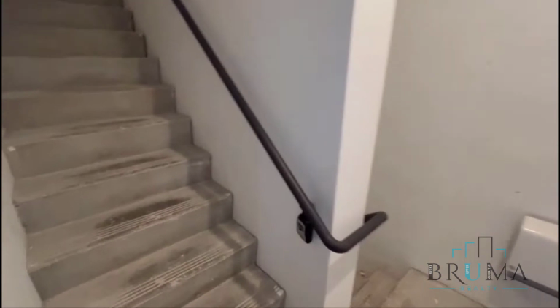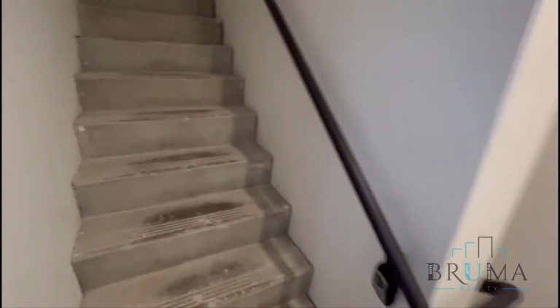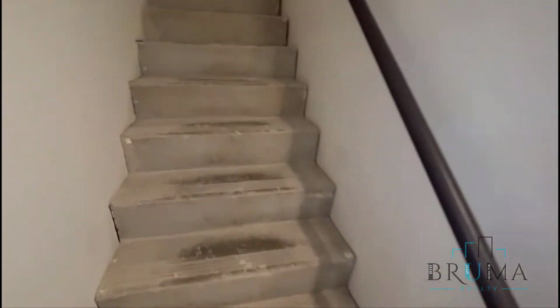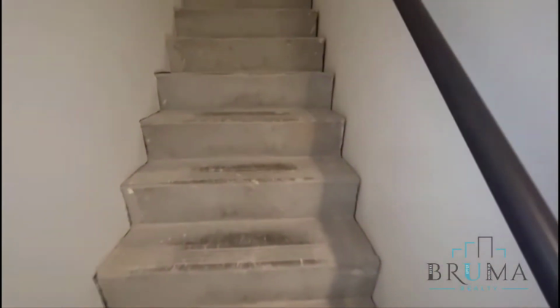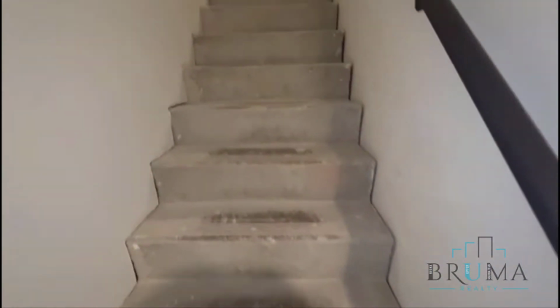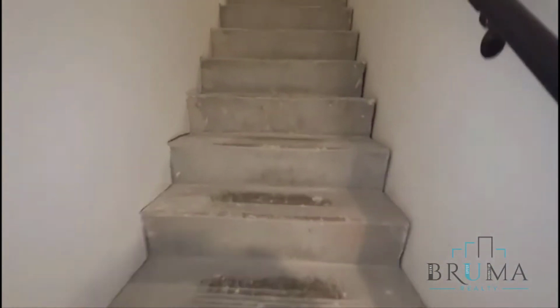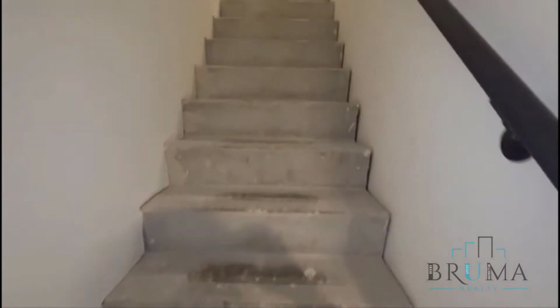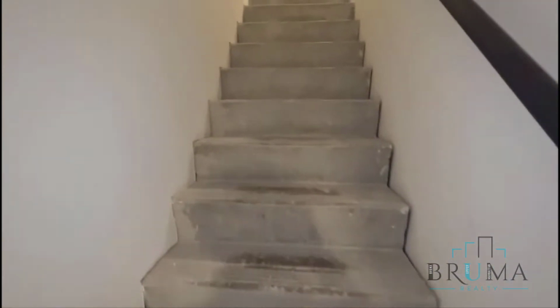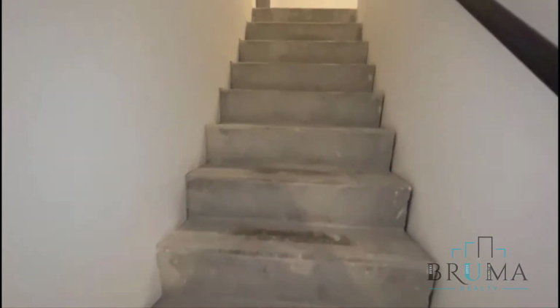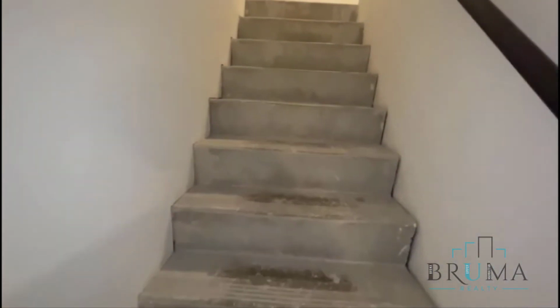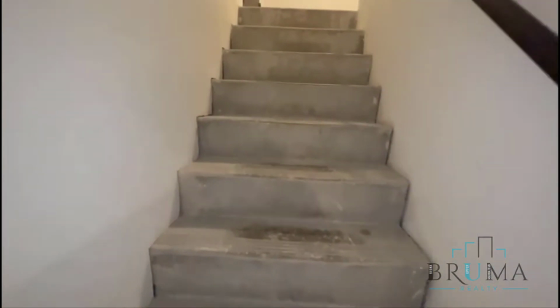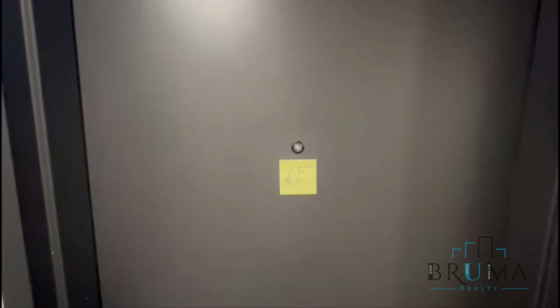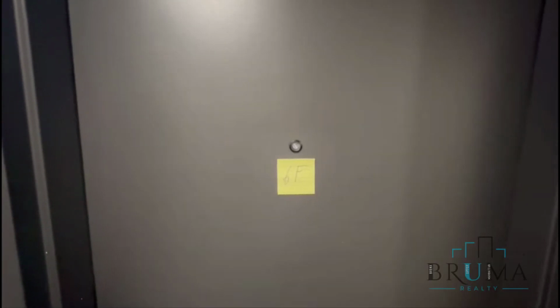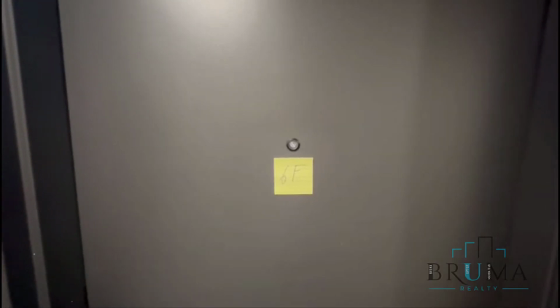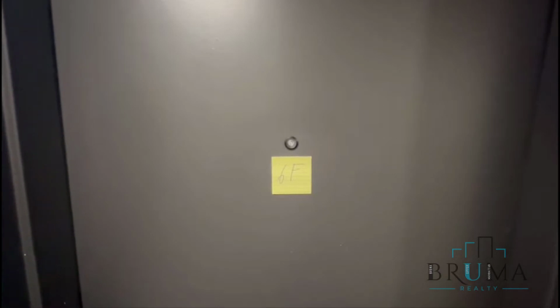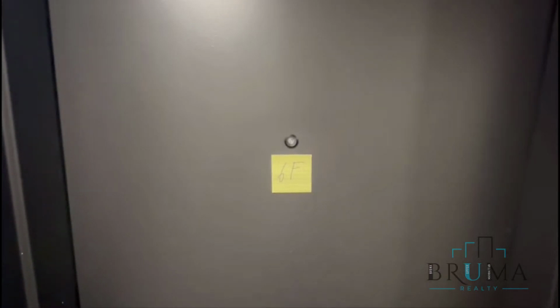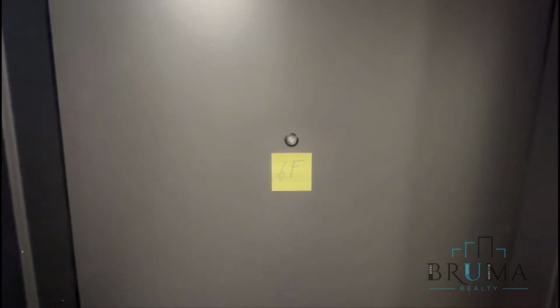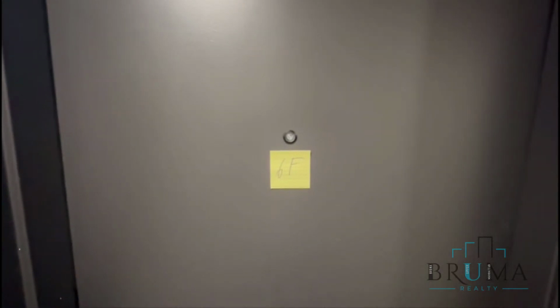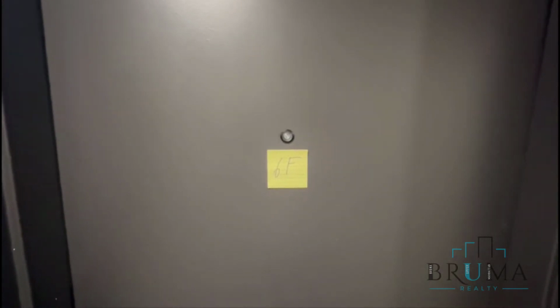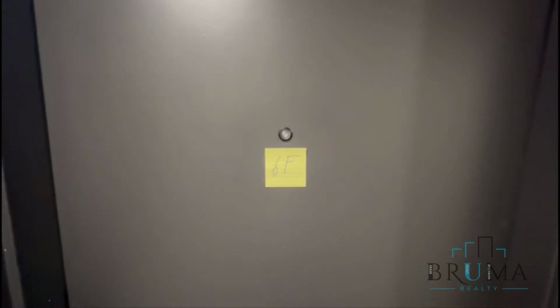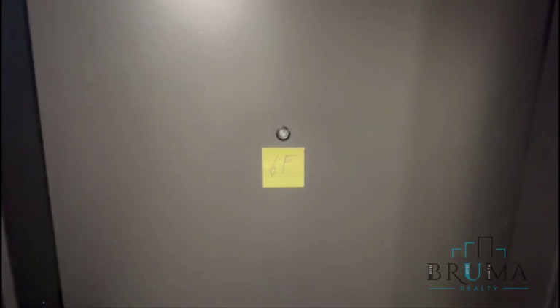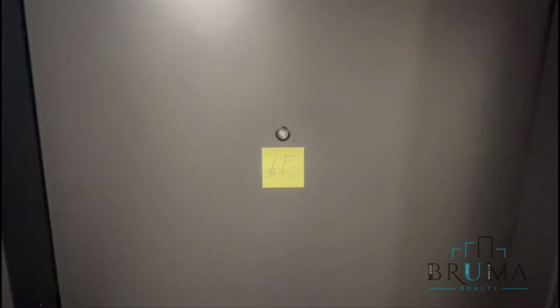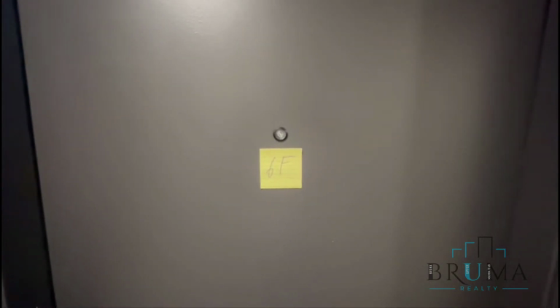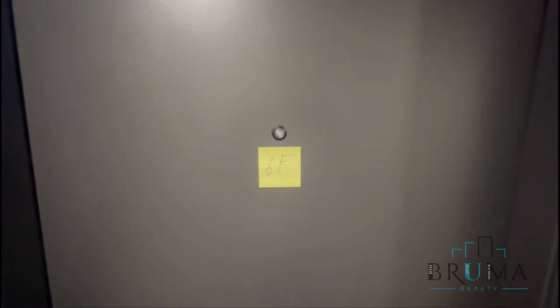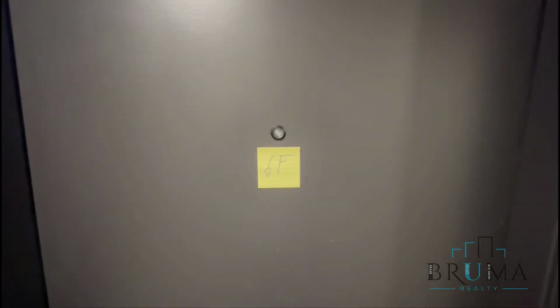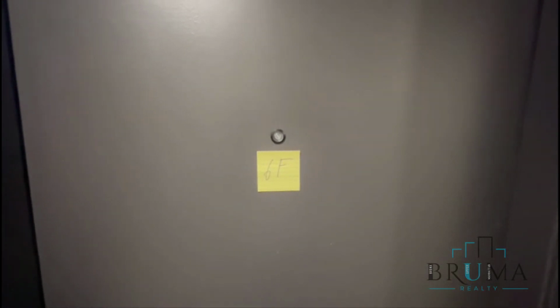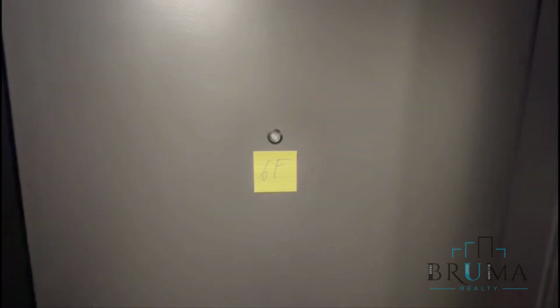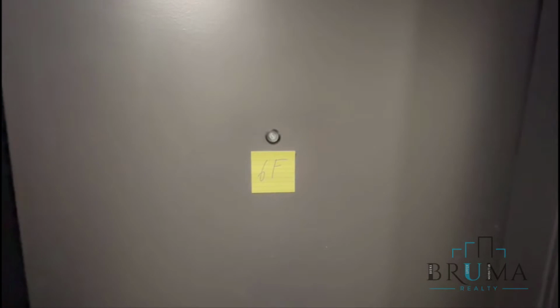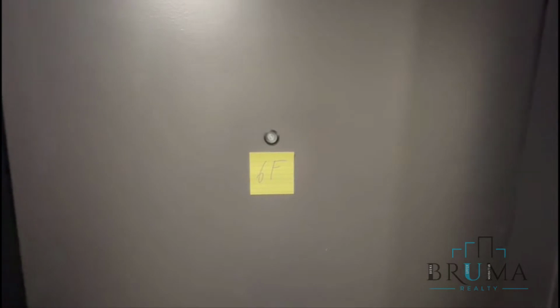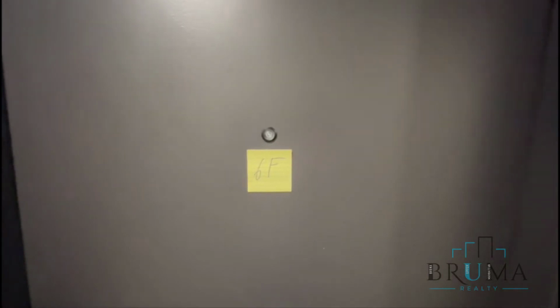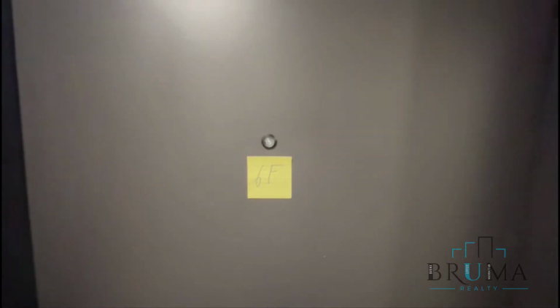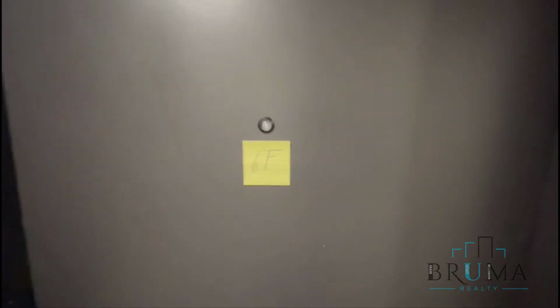661 Monida Street, Apartment 6F. One bedroom, one bath. Sixth floor of an elevator building.